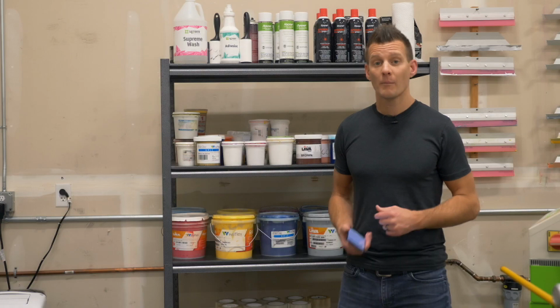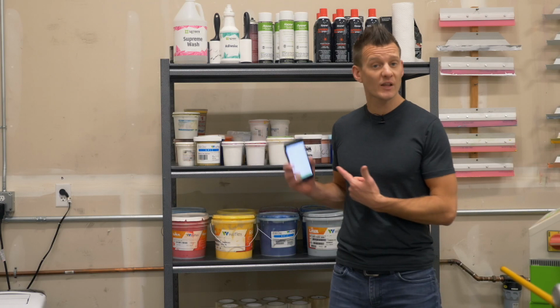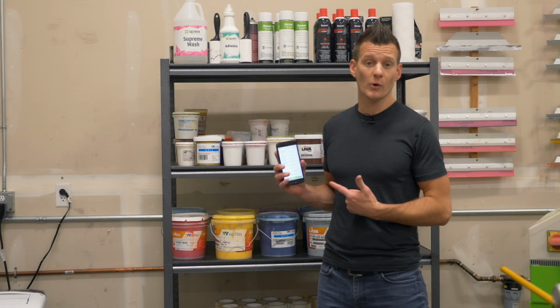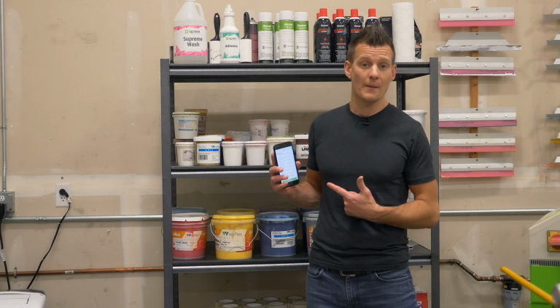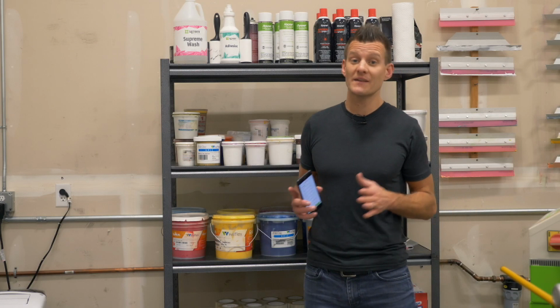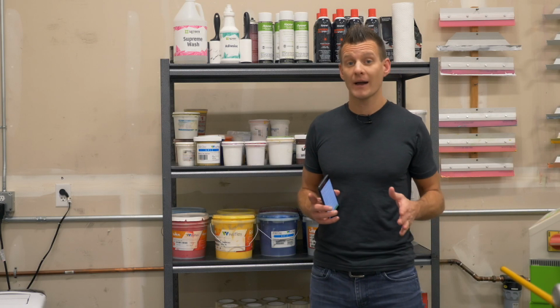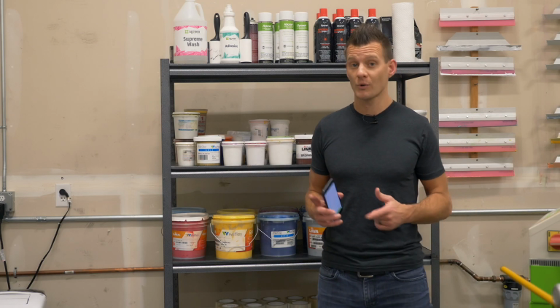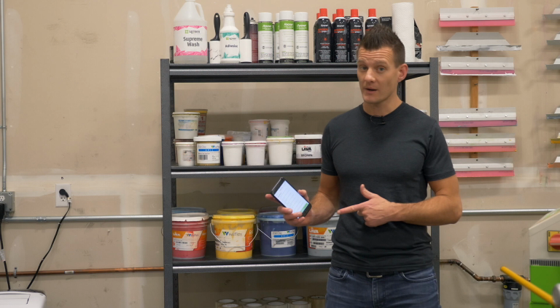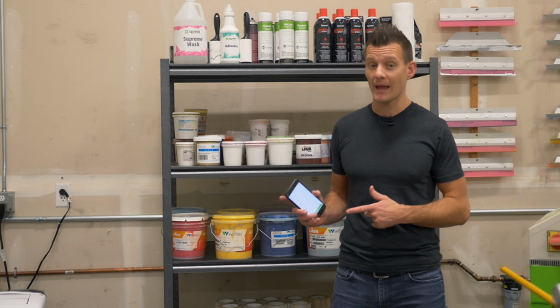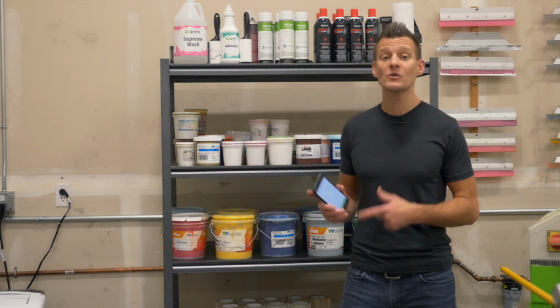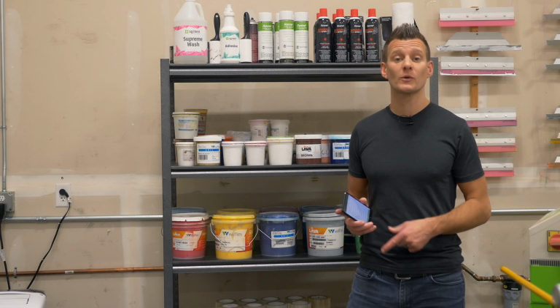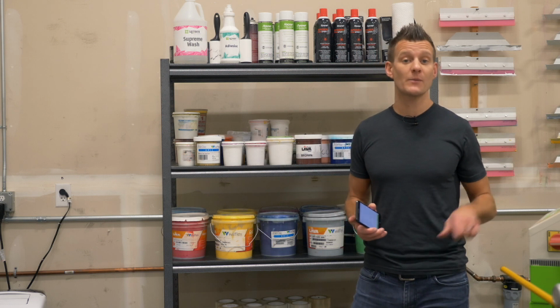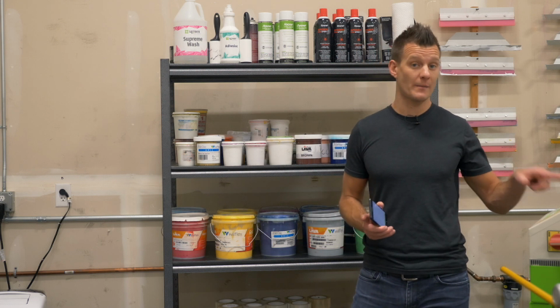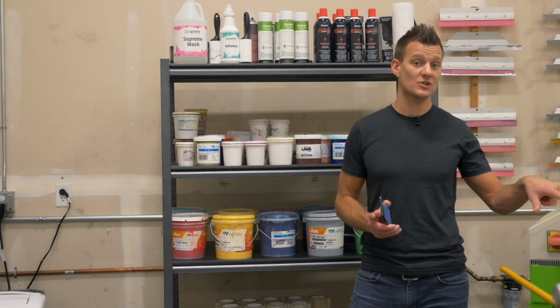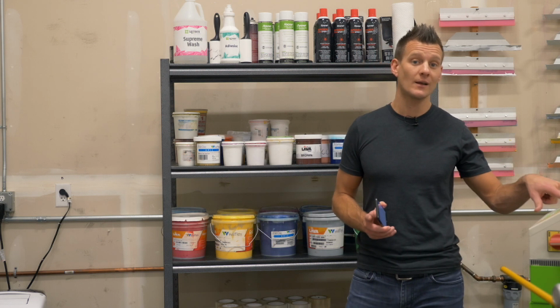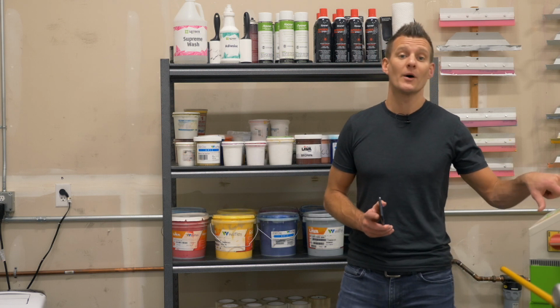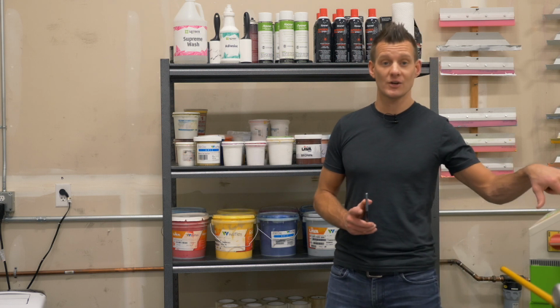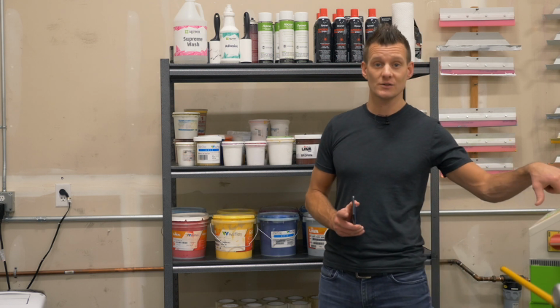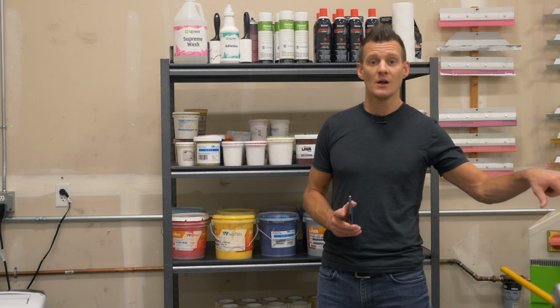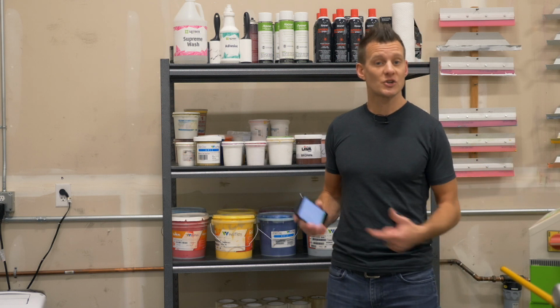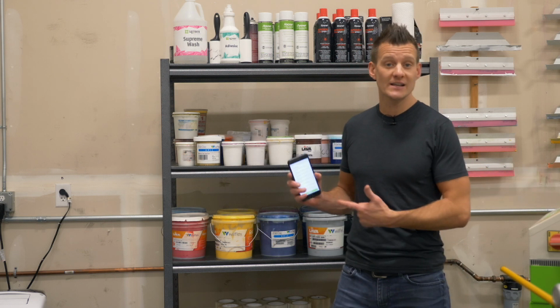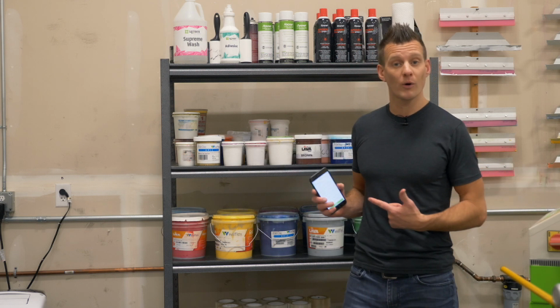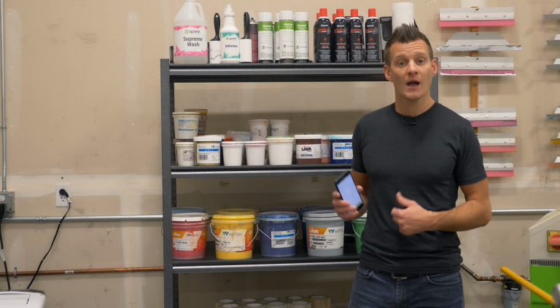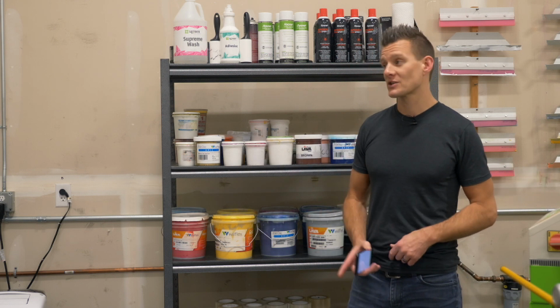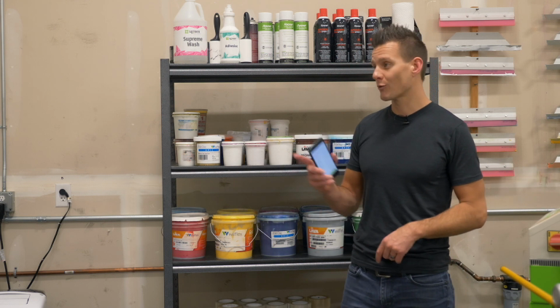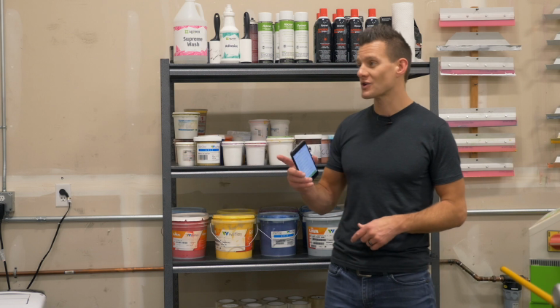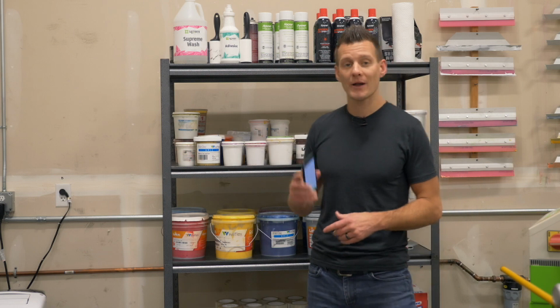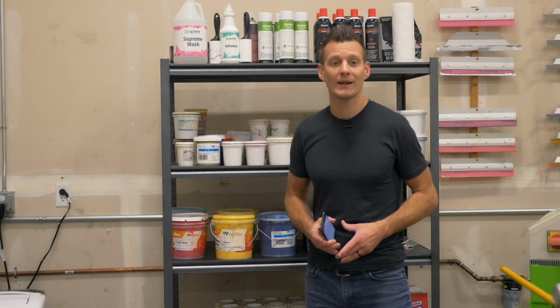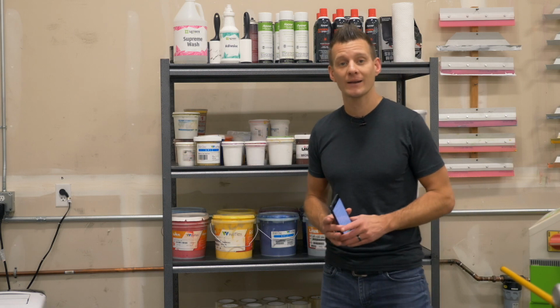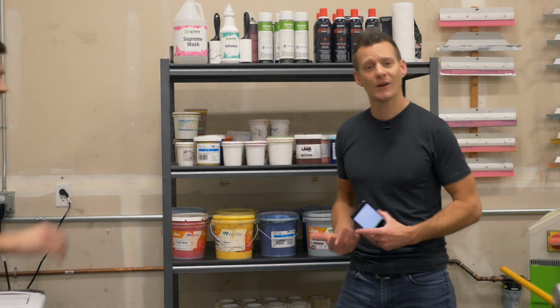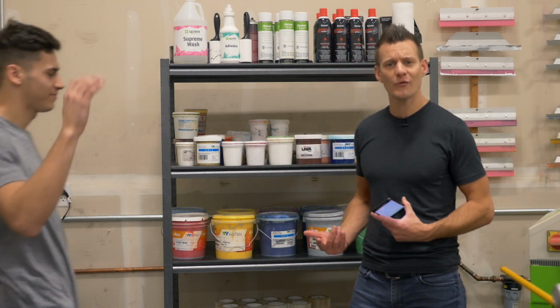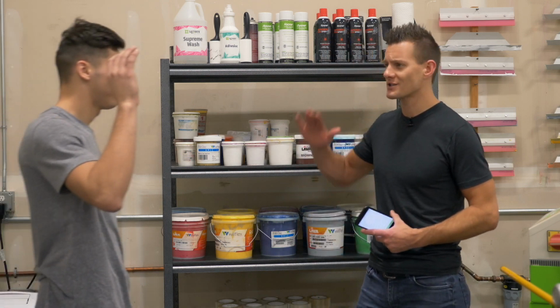By using the Quick Order app, you can save time — which is money — and most importantly keep your money-making machine pumping out shirts. To show you how it works, I'm actually at Ruben's shop at Grand Line, here in Vancouver, Washington.